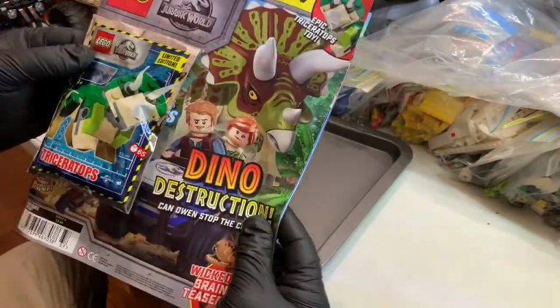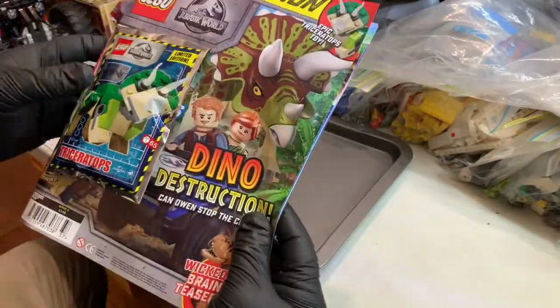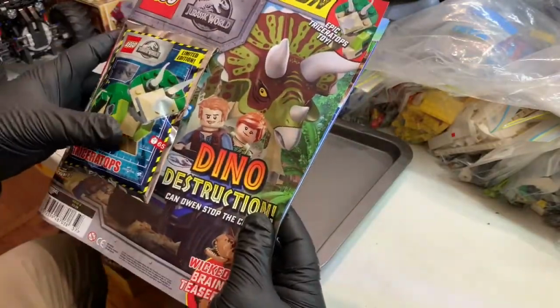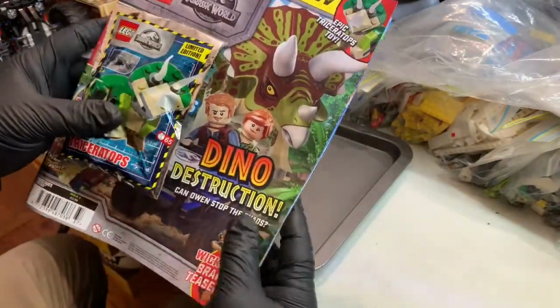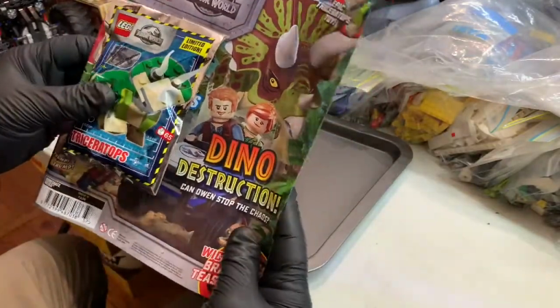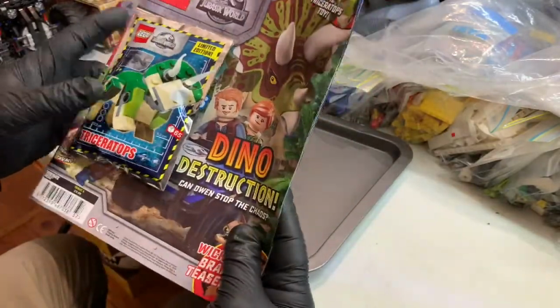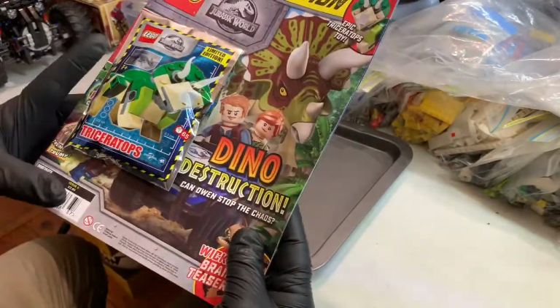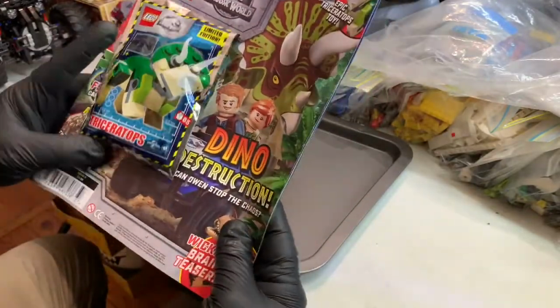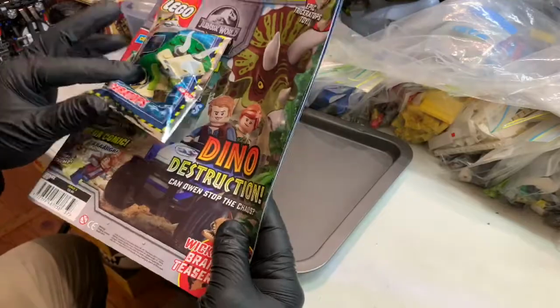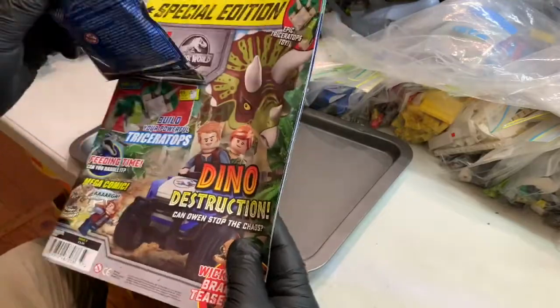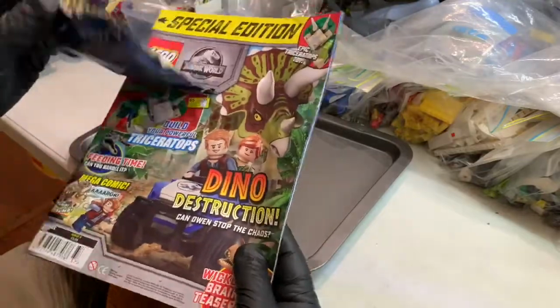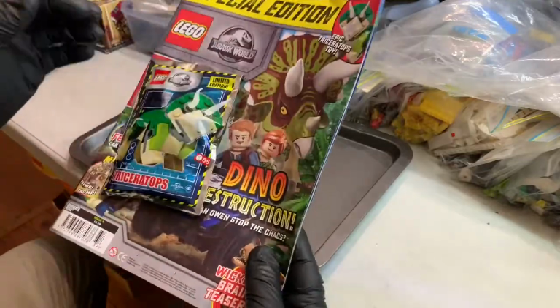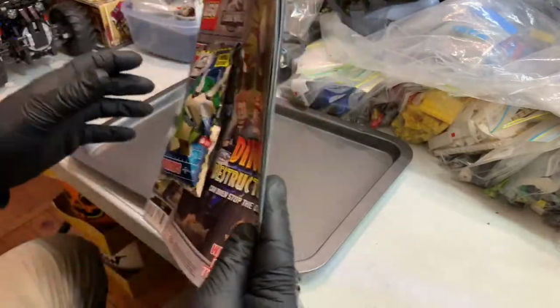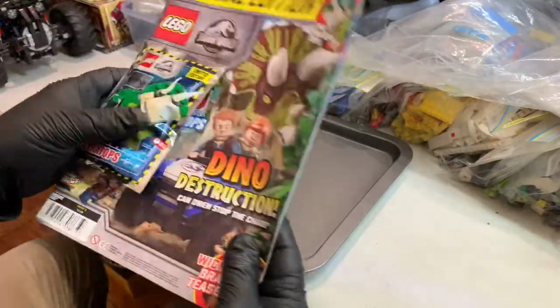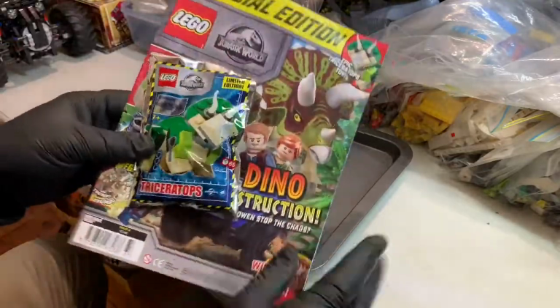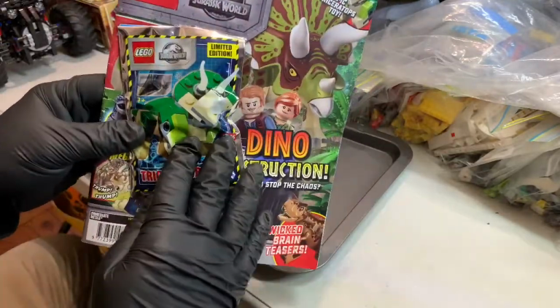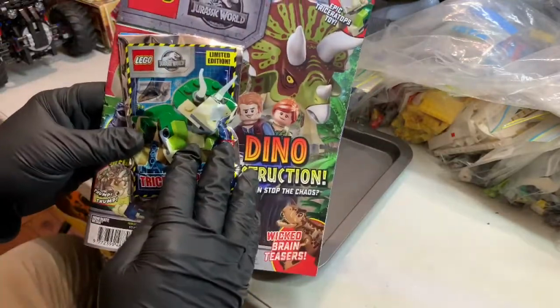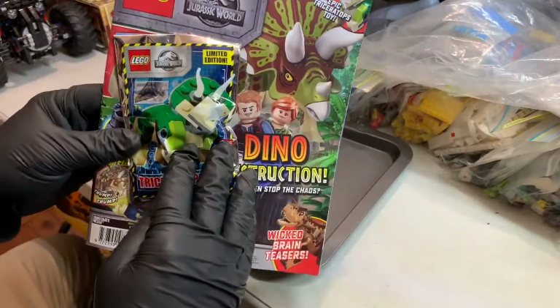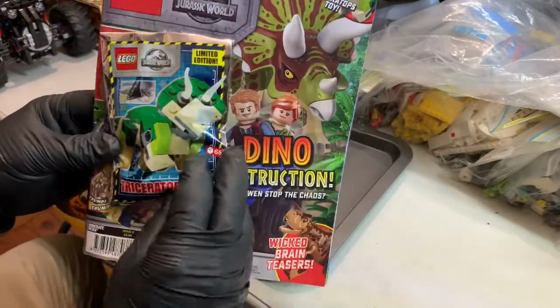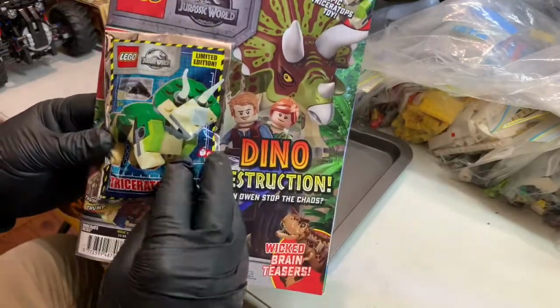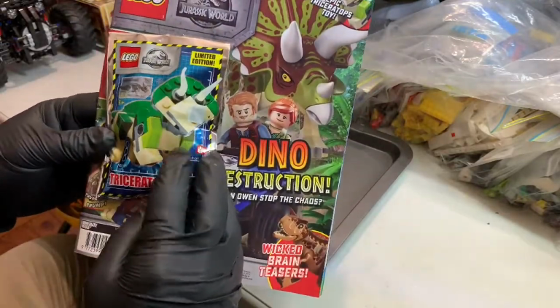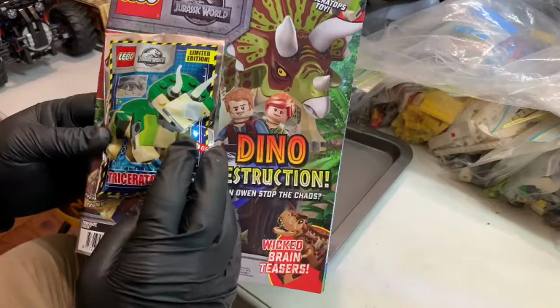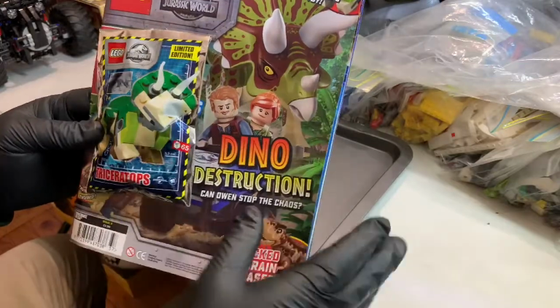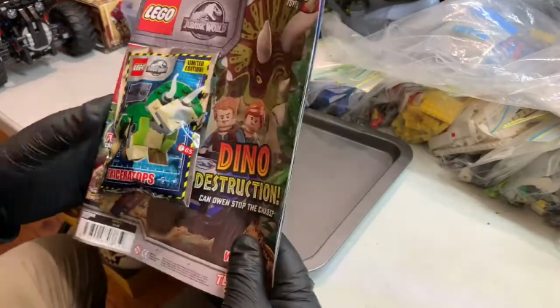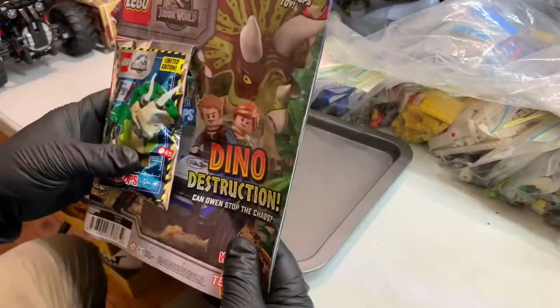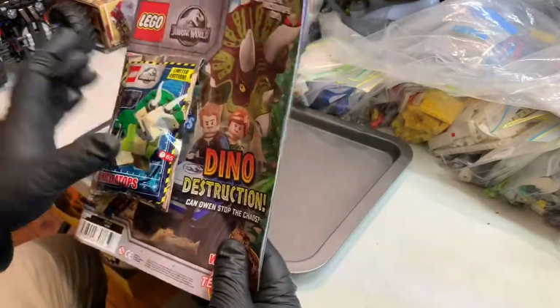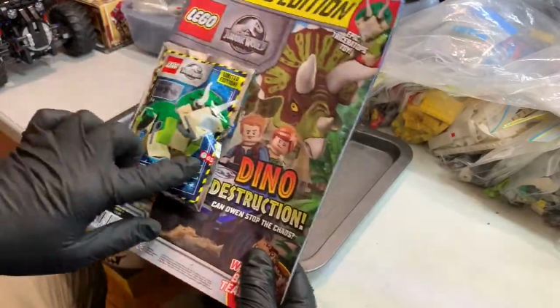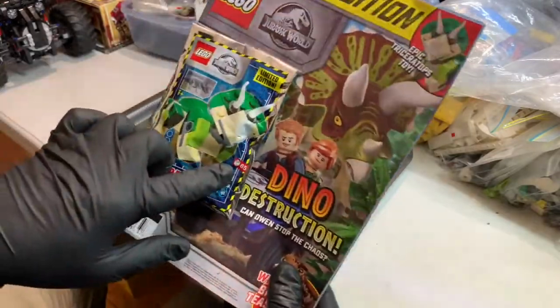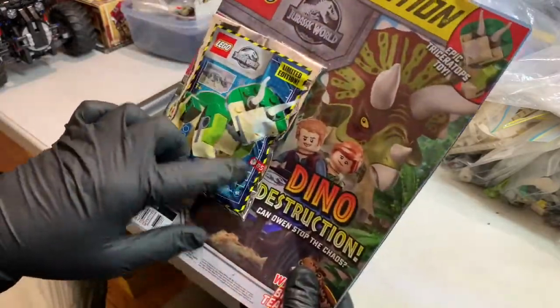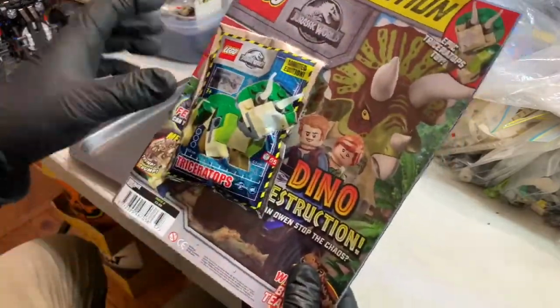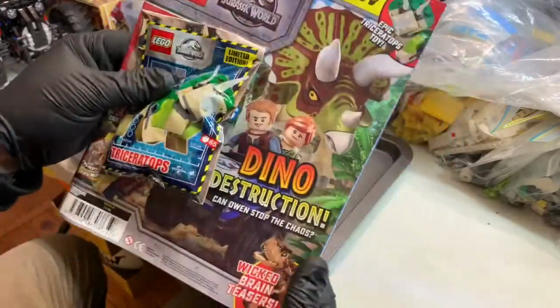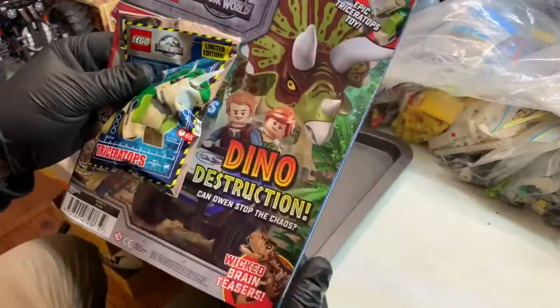You pick it up for about $8.95 here in Australia. I picked it up from your local store to get a nice build with it — a Triceratops for this one. It's 65 pieces, and this is what we're going to build.